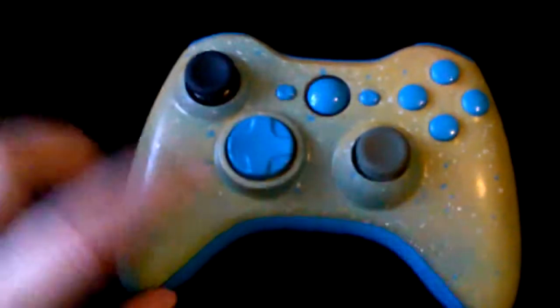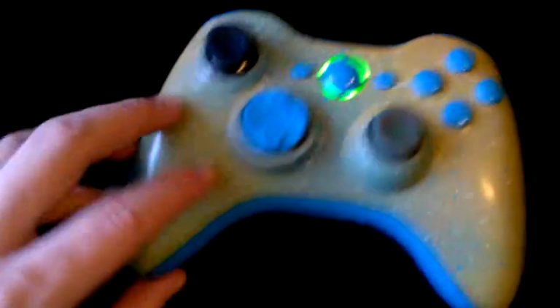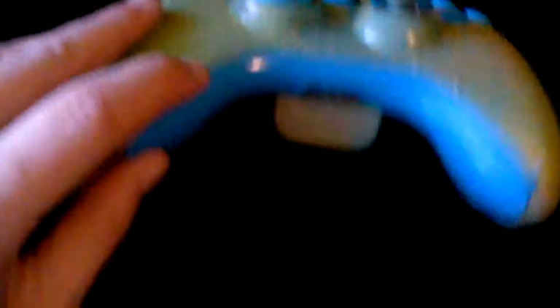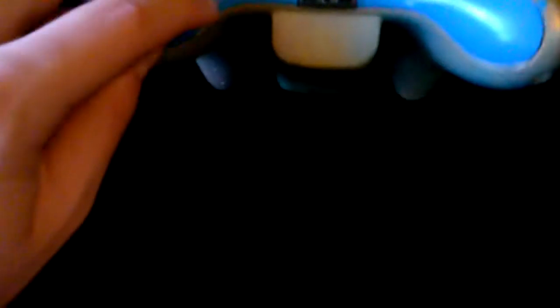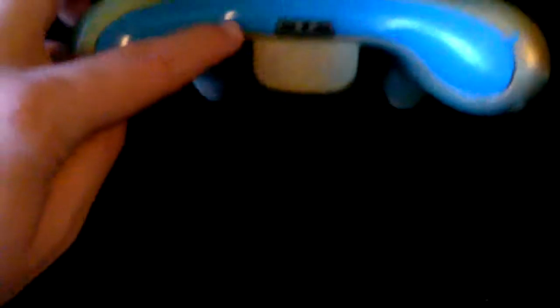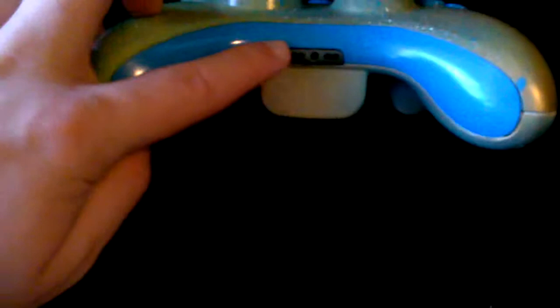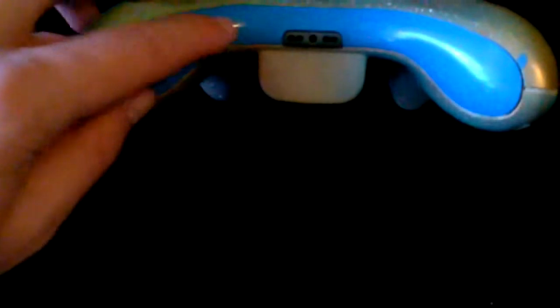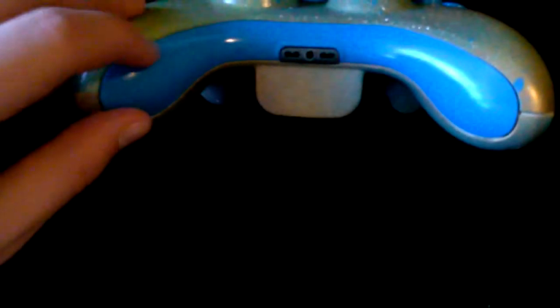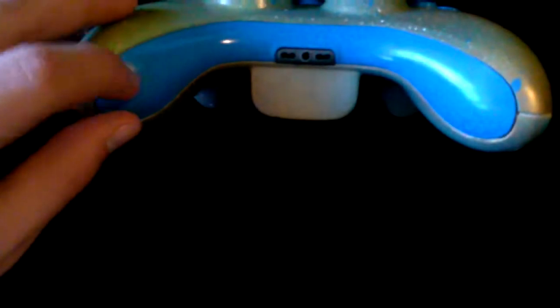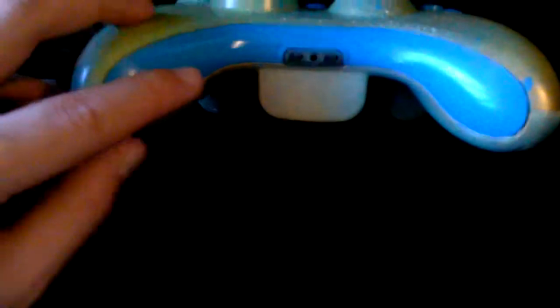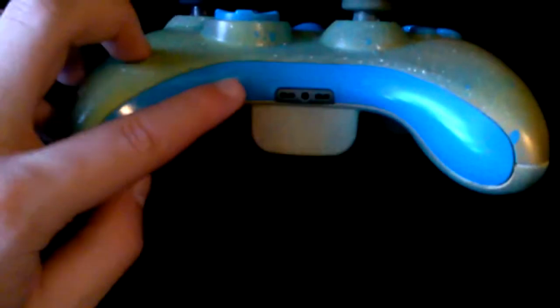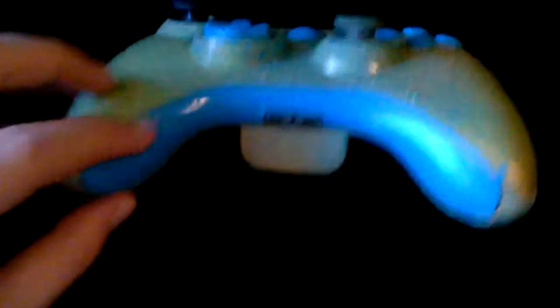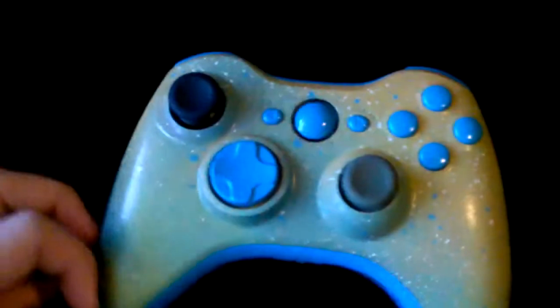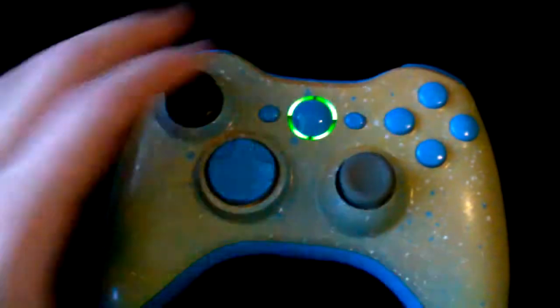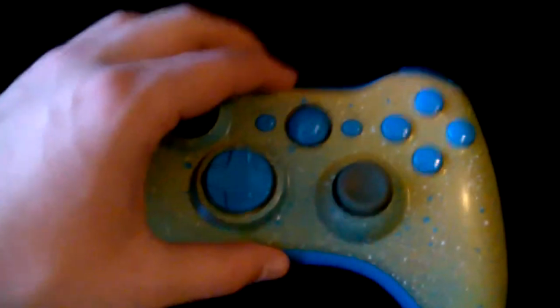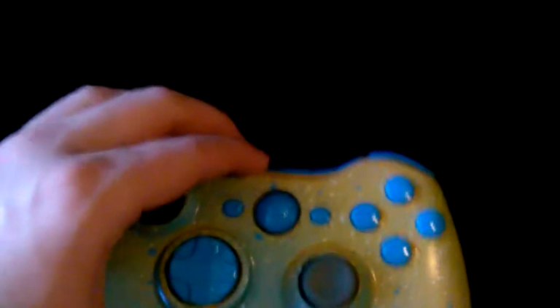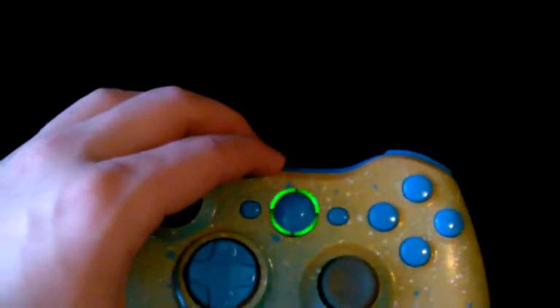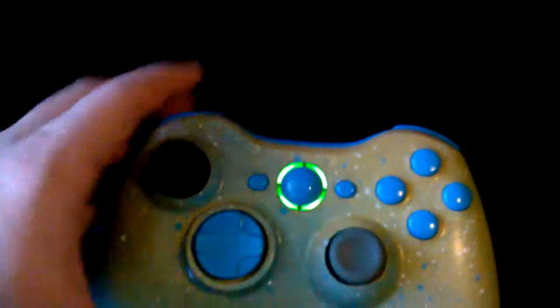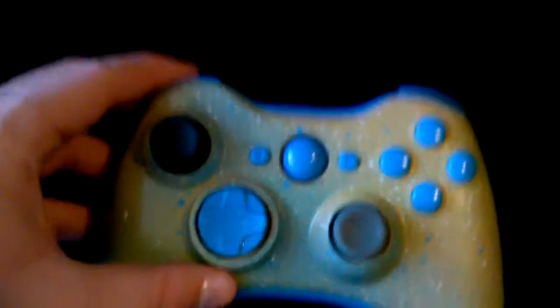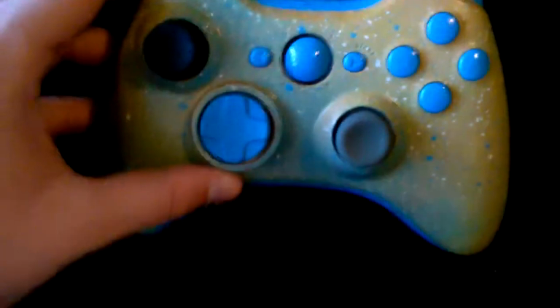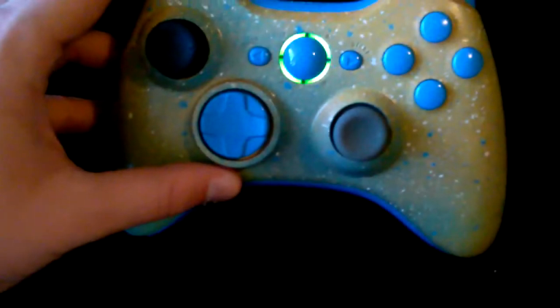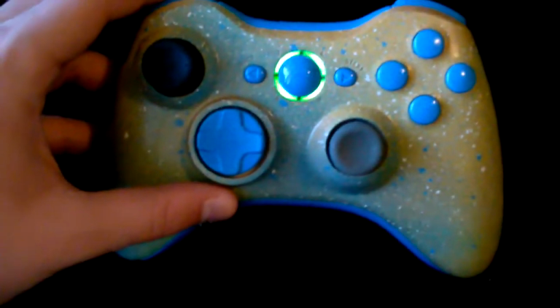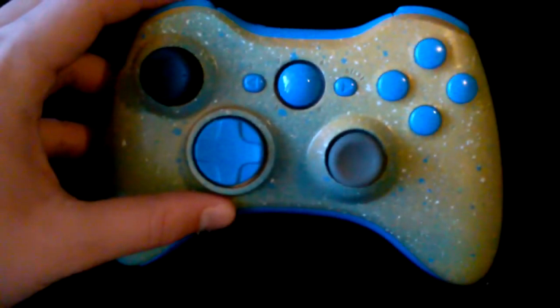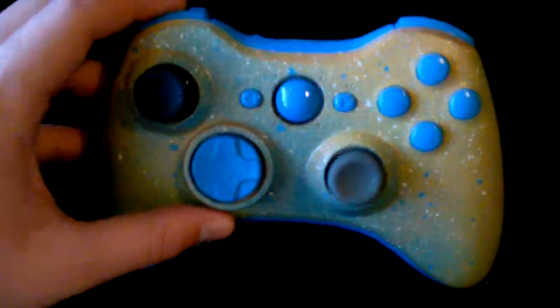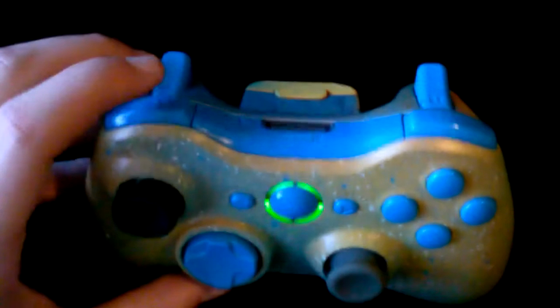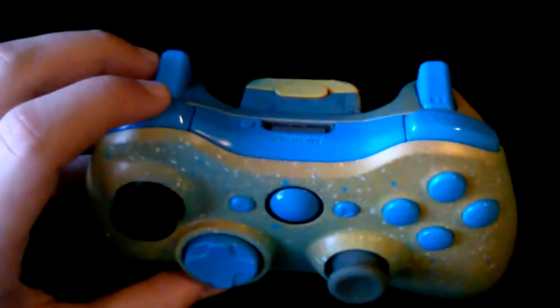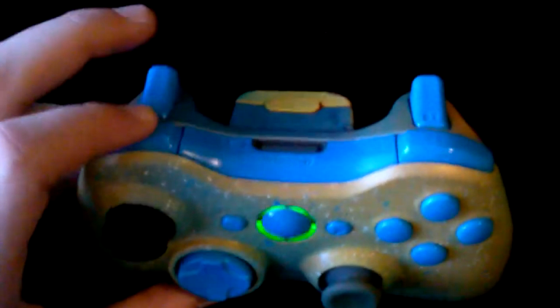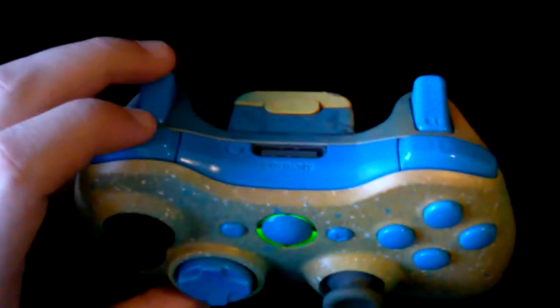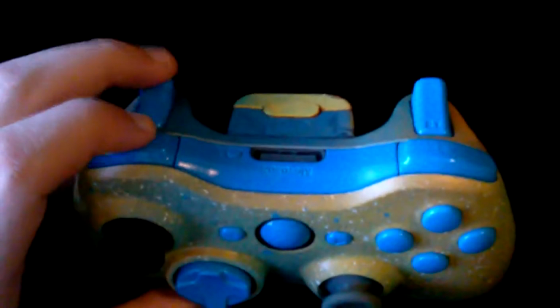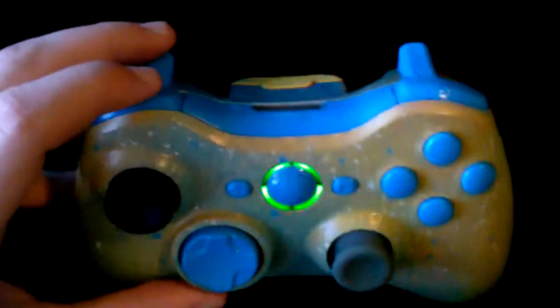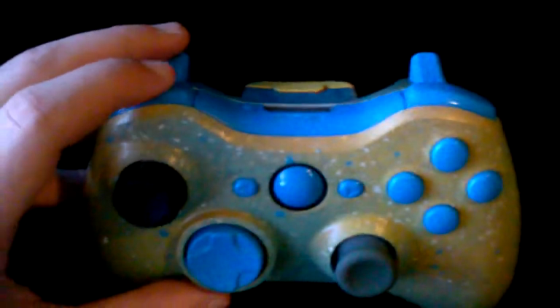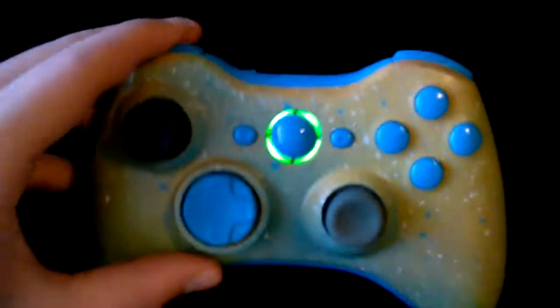As you can see, this is the first time we have used light blue in one of our controllers and it came out nice. It's a perfect way to show off this color.